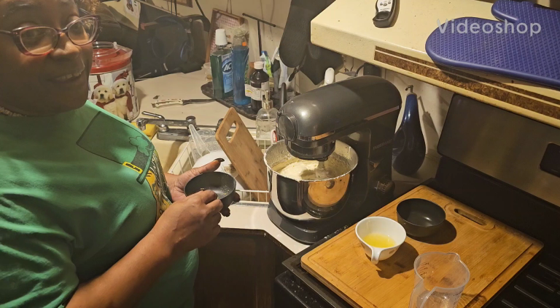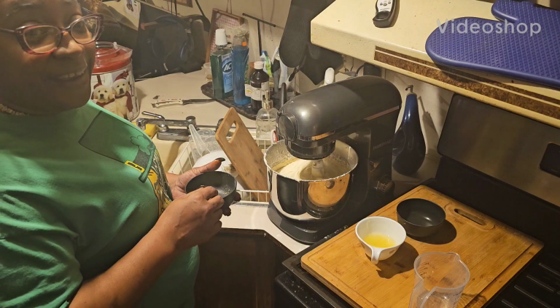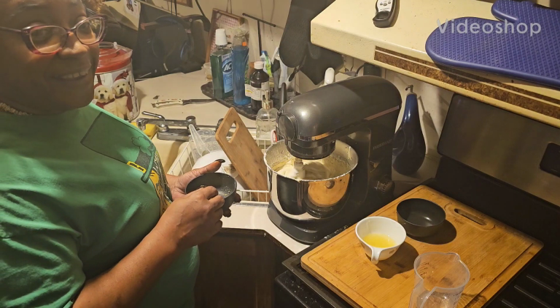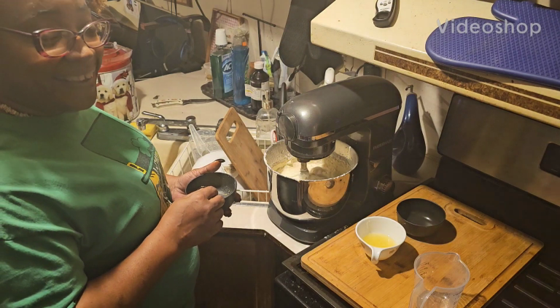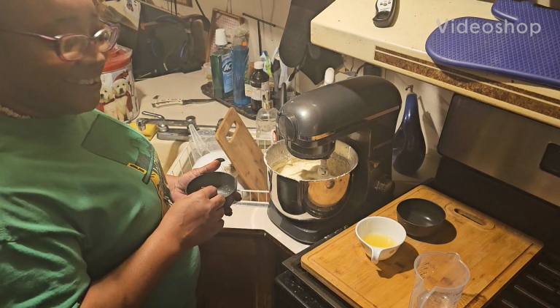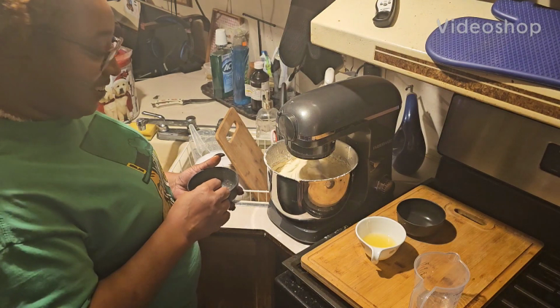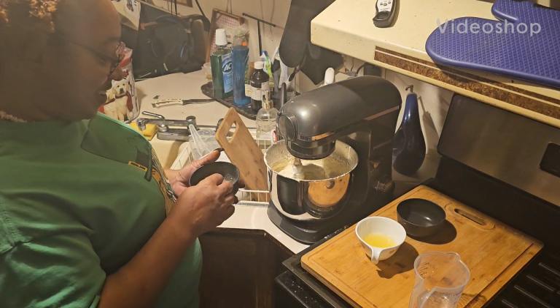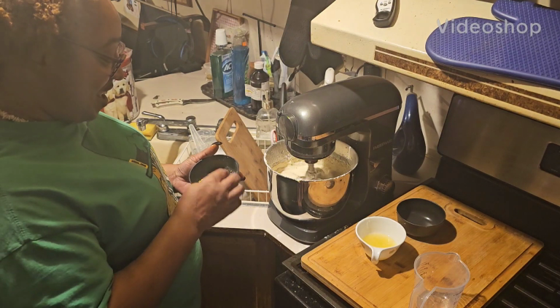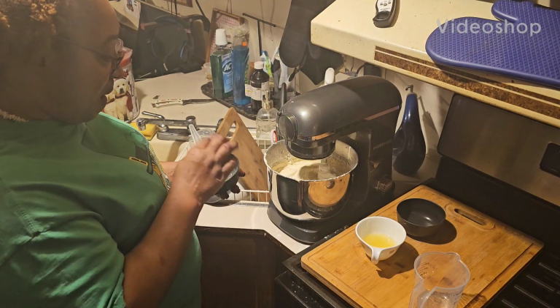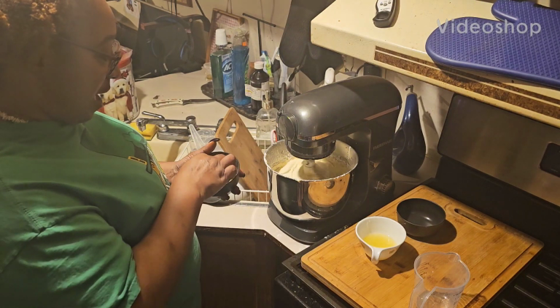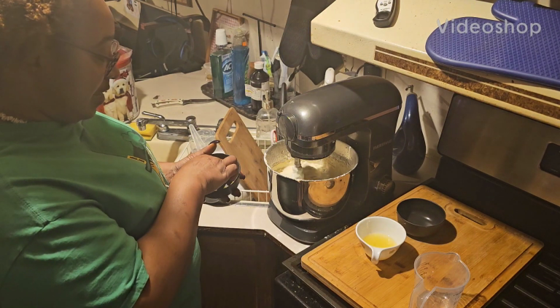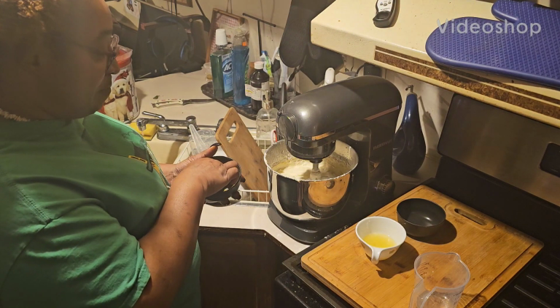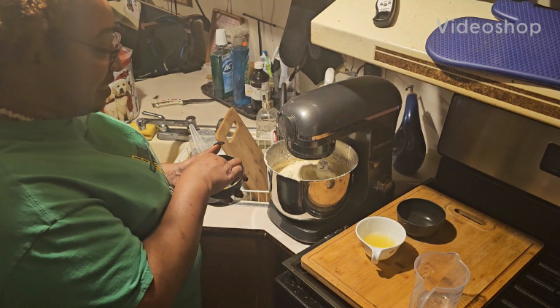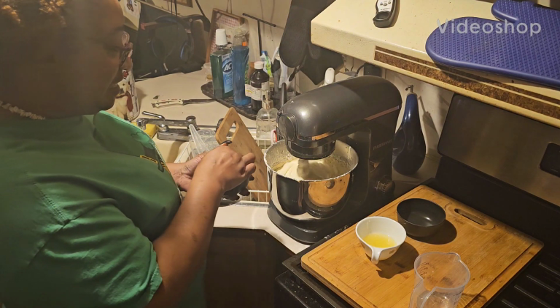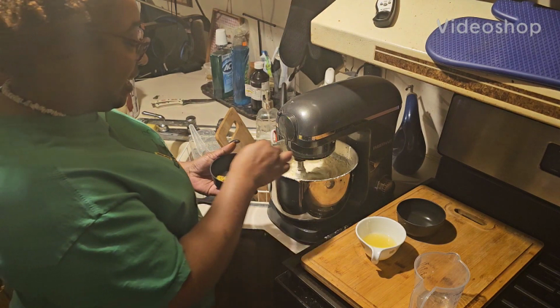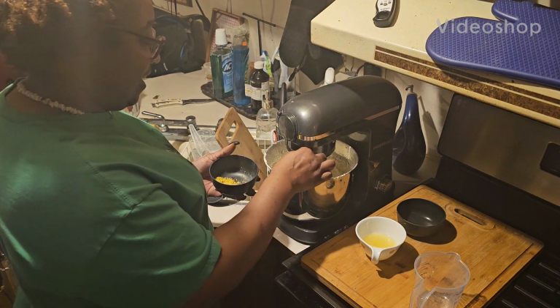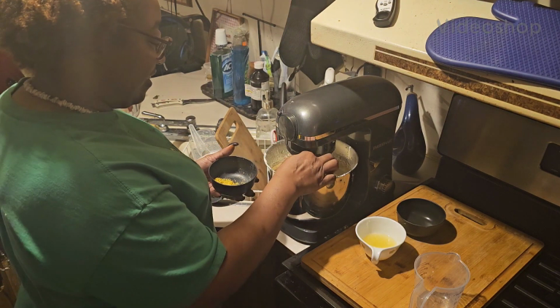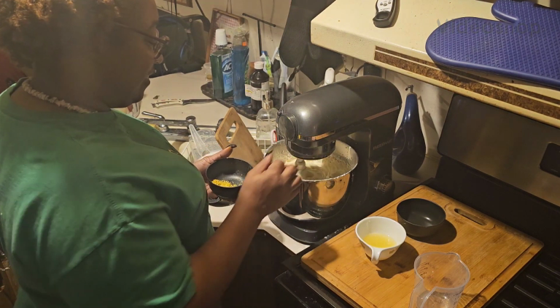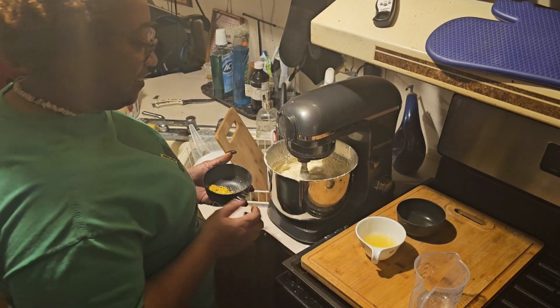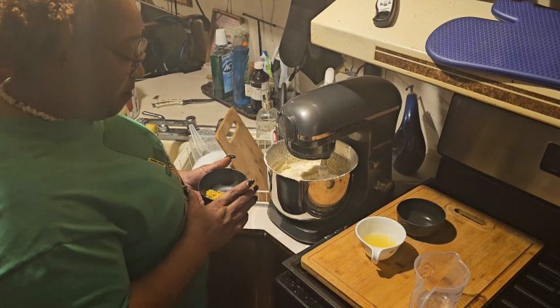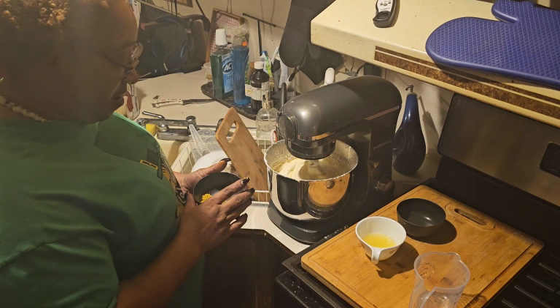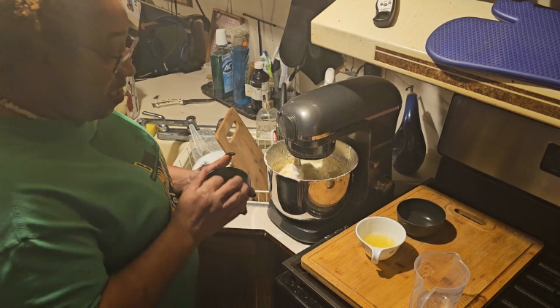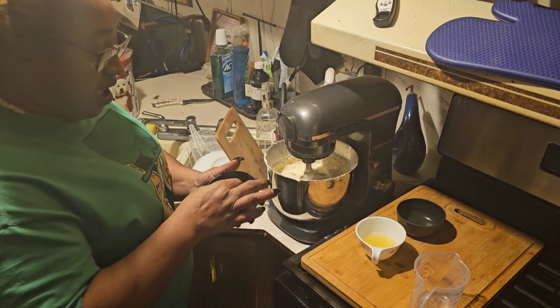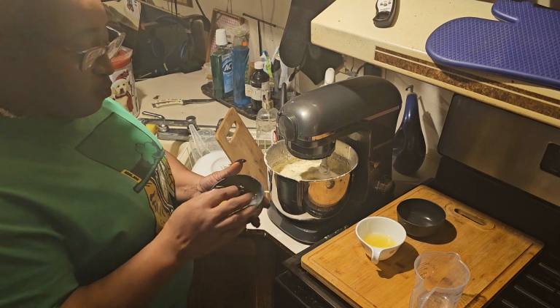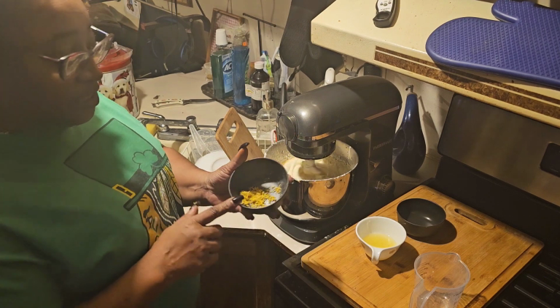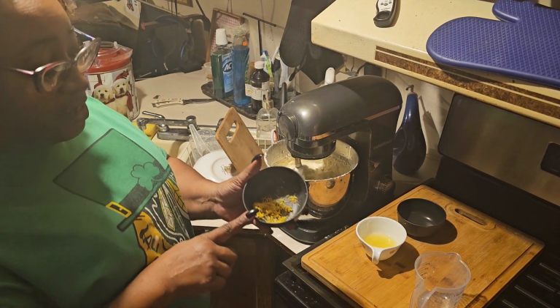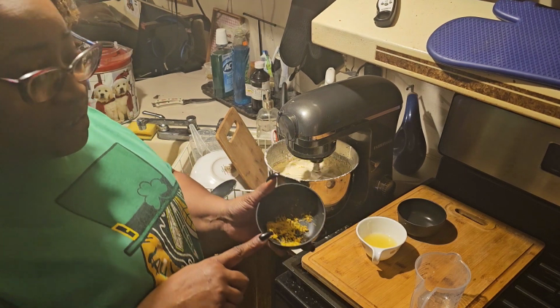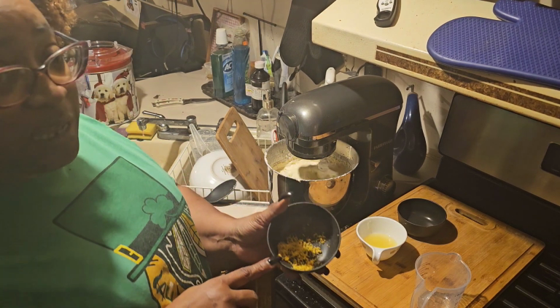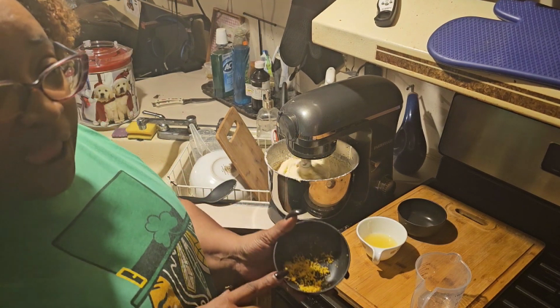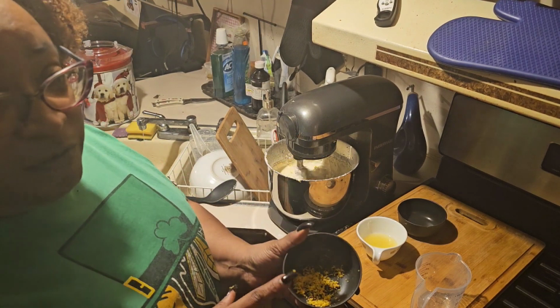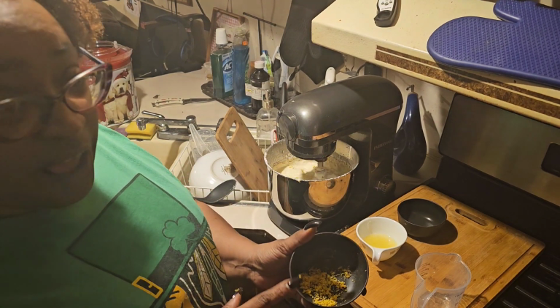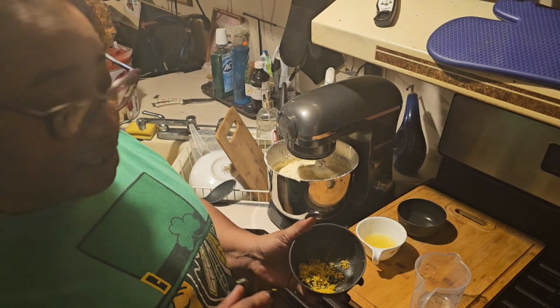The woman was supposed to tell you she was adding lemon zest. I'm adding lemon zest to the cake. What the hell? There we go. And the rest of the lemon zest I'm going to add for the icing.